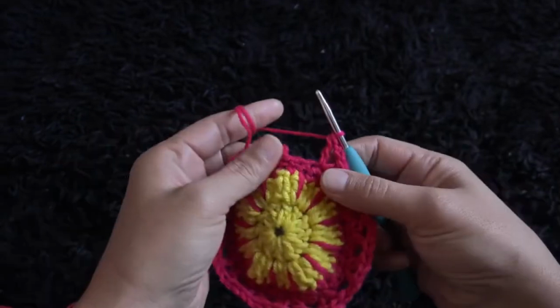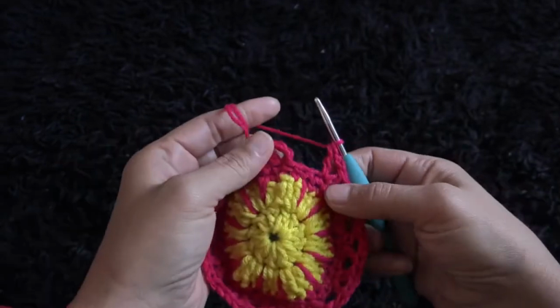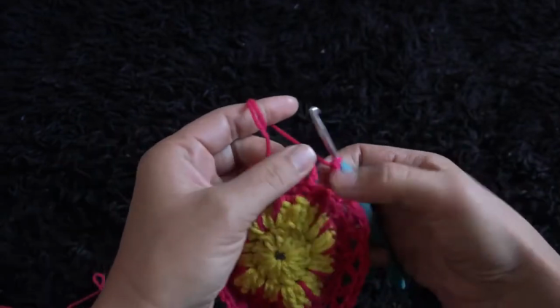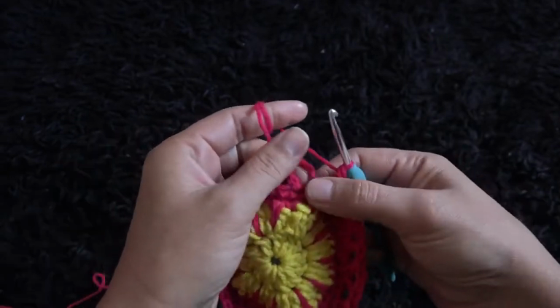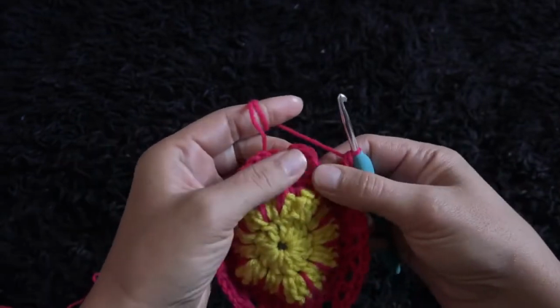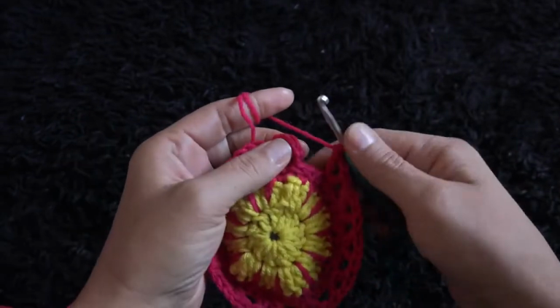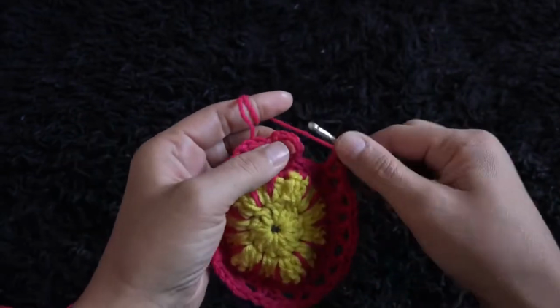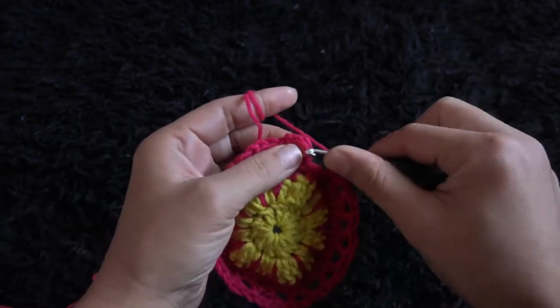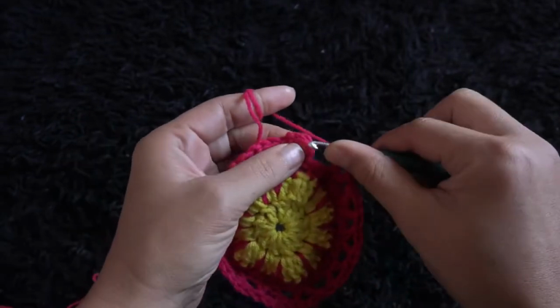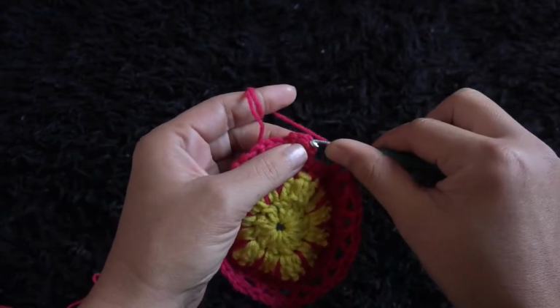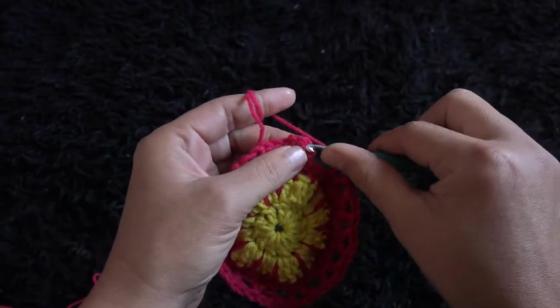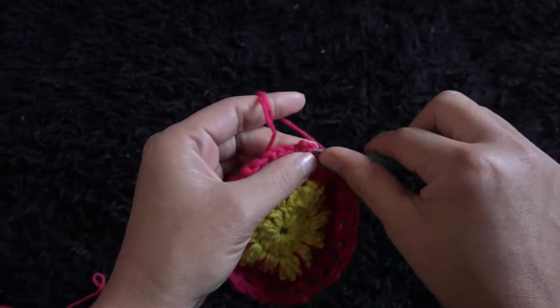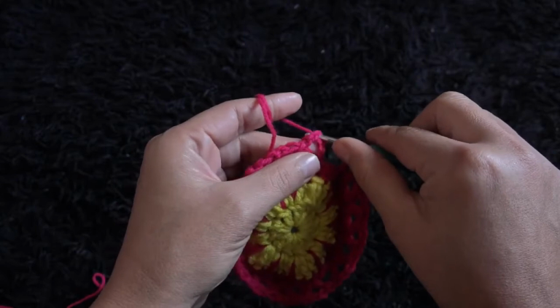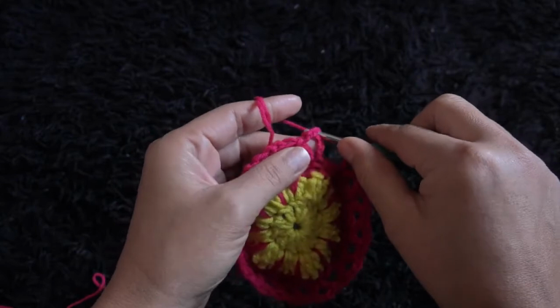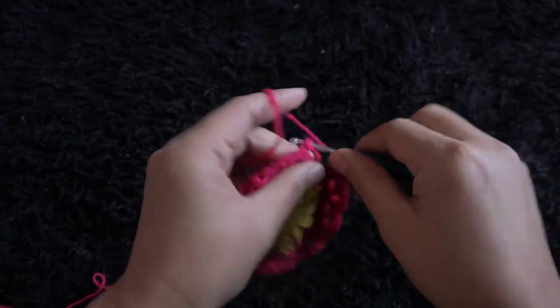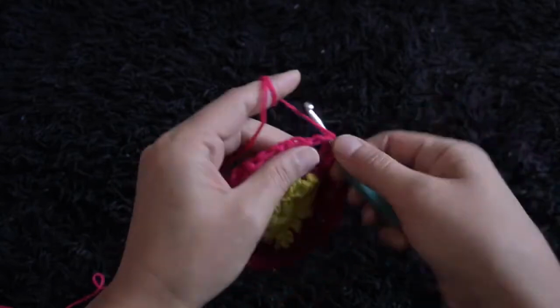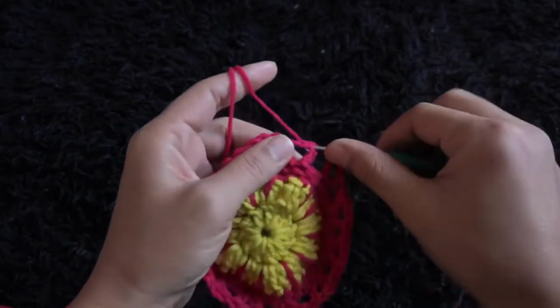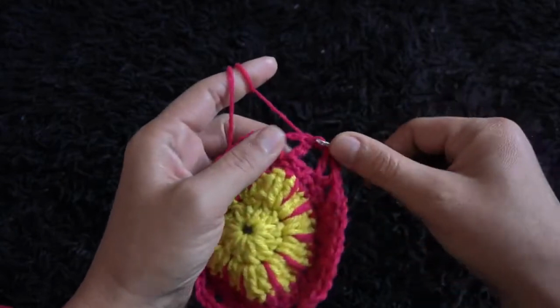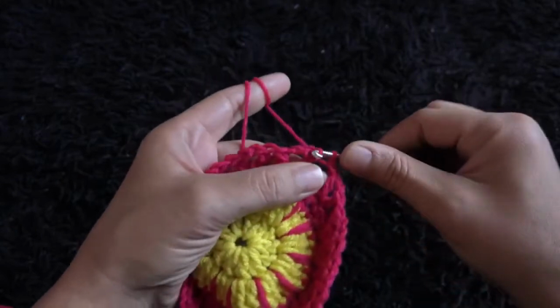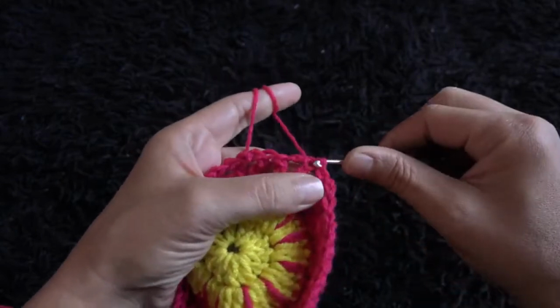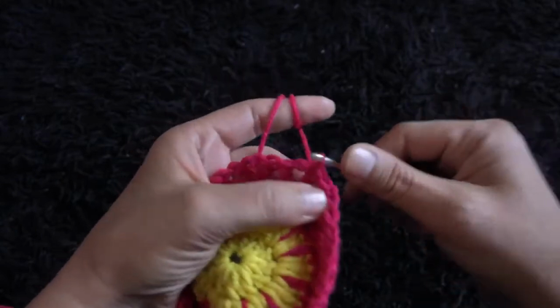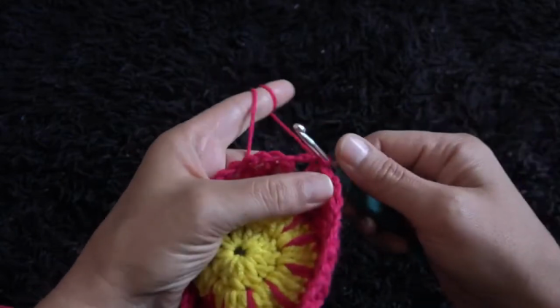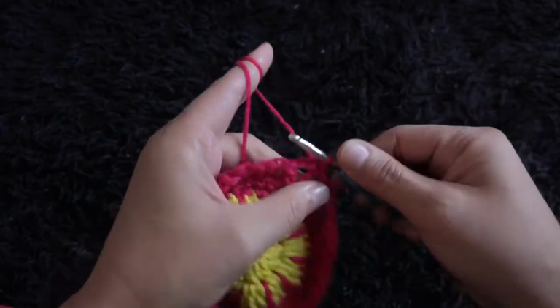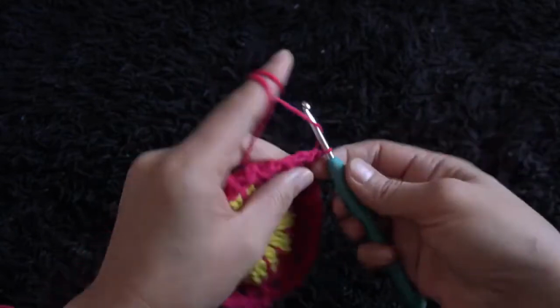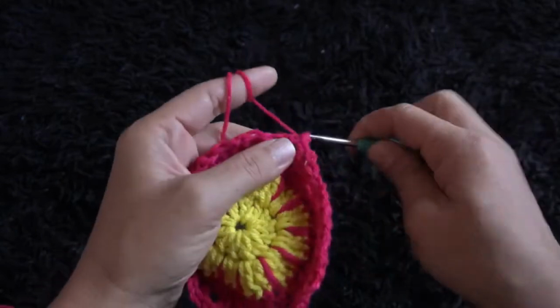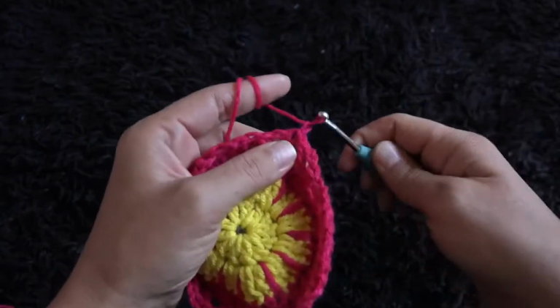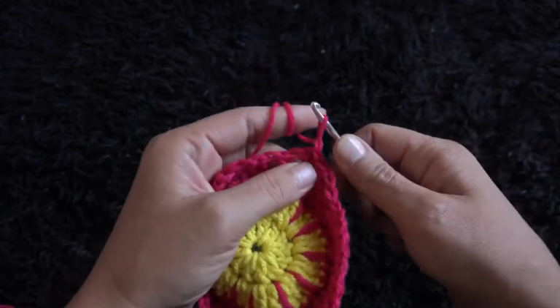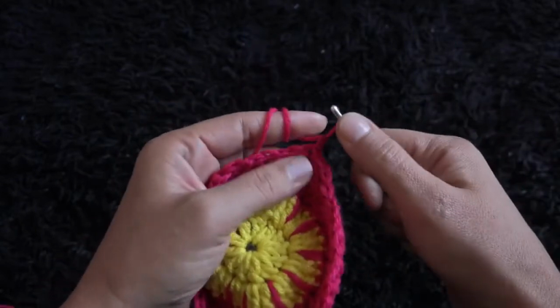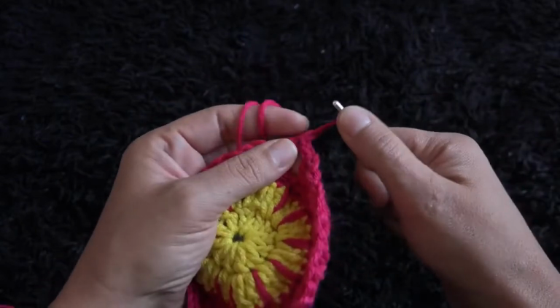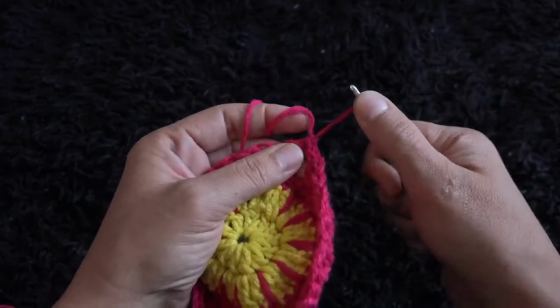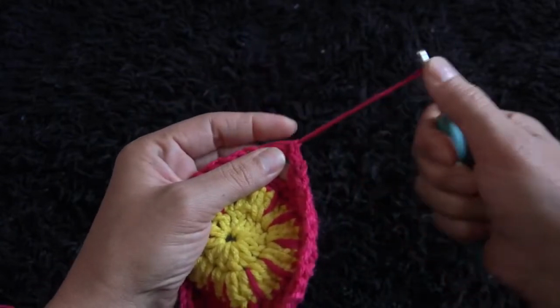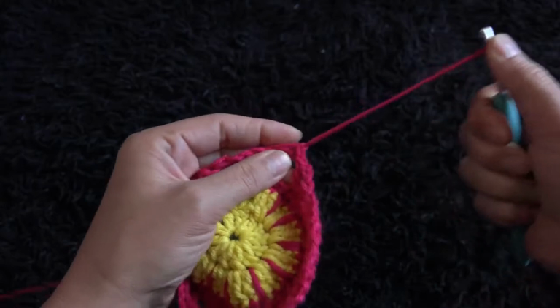Now to complete row five, right here through the third chain I'll make a slip stitch. I'll chain one, then I'll cut this yarn.